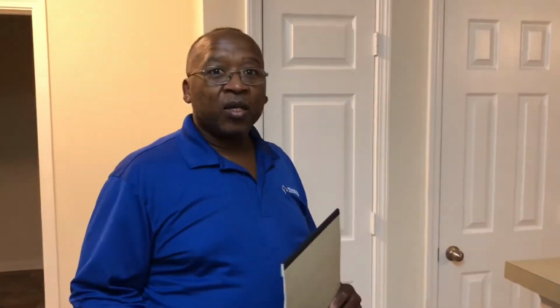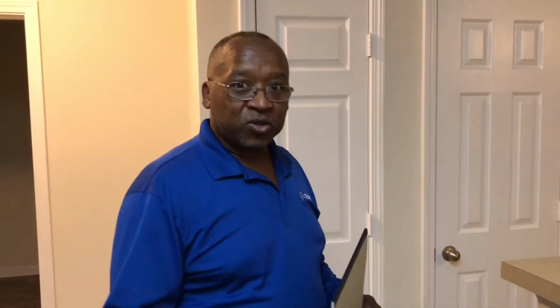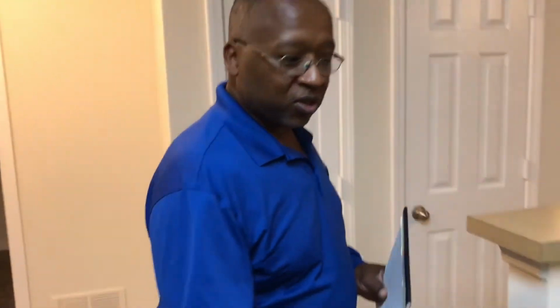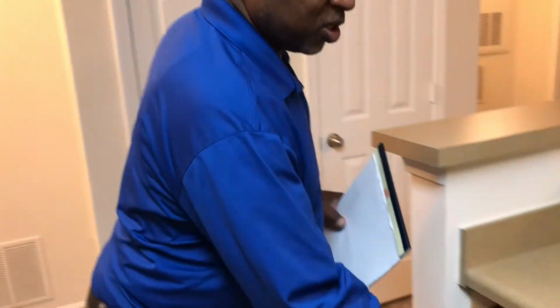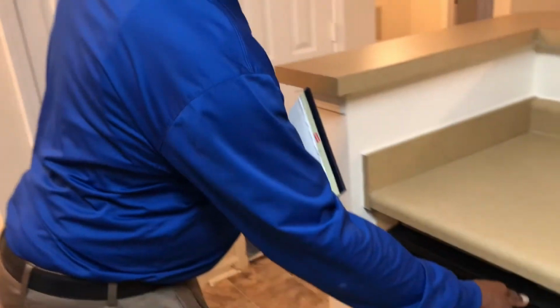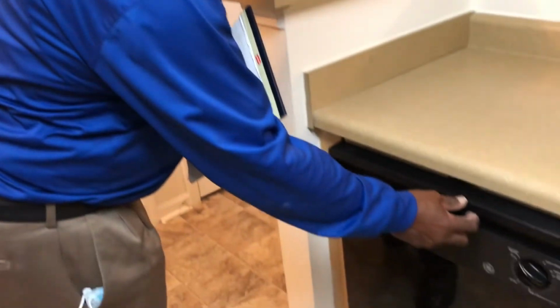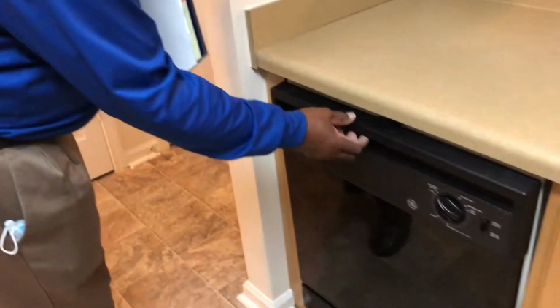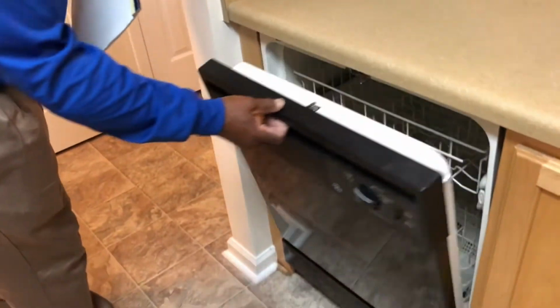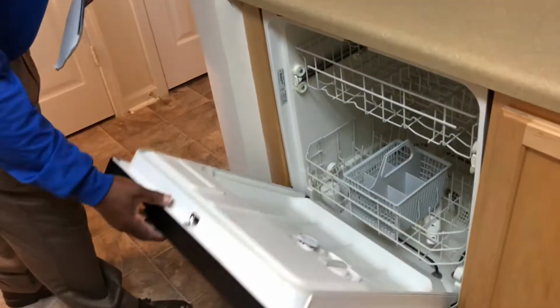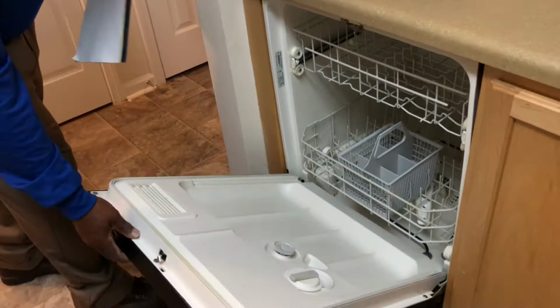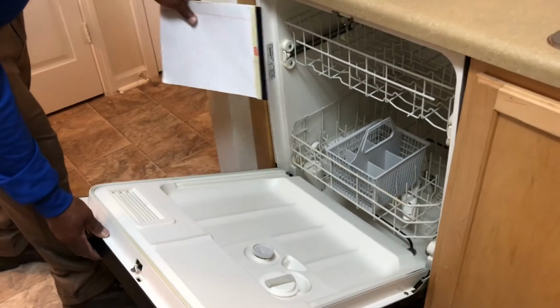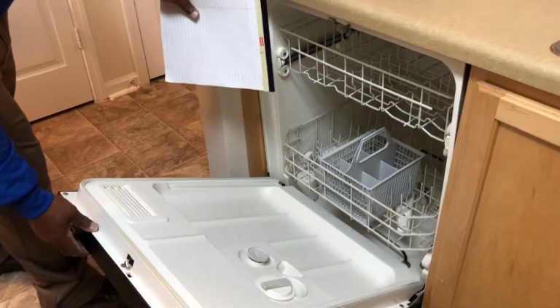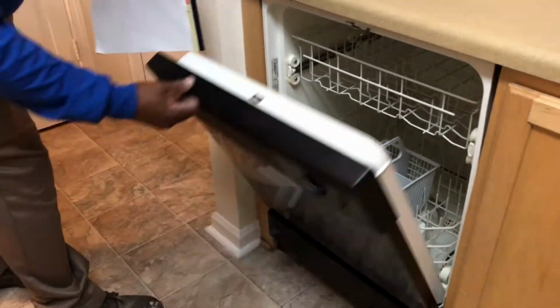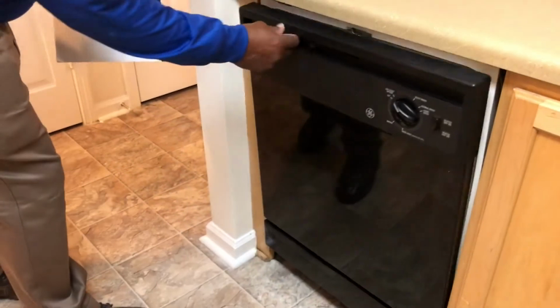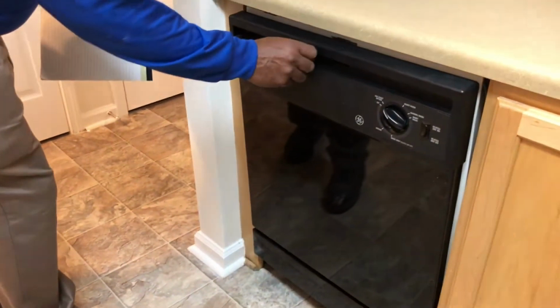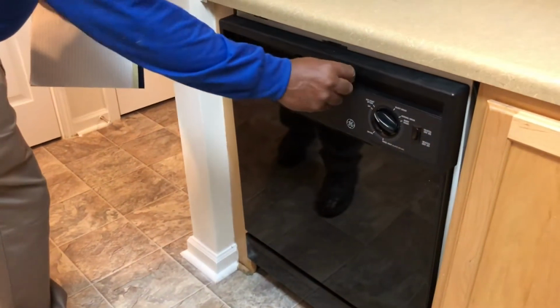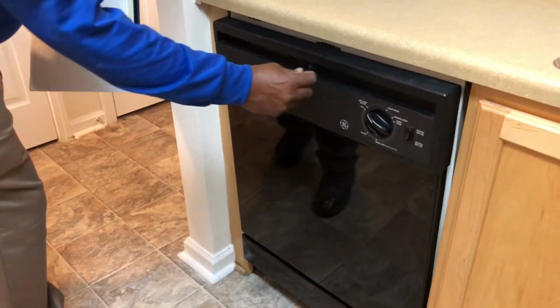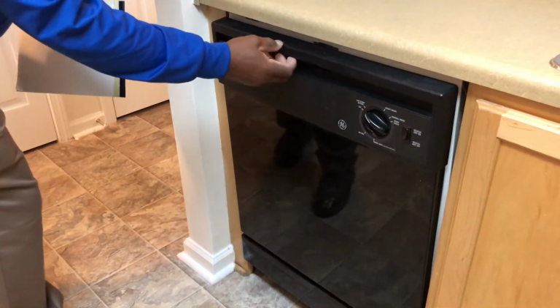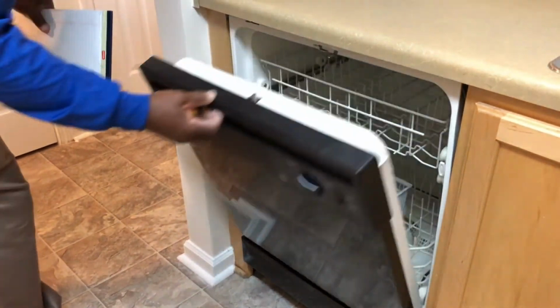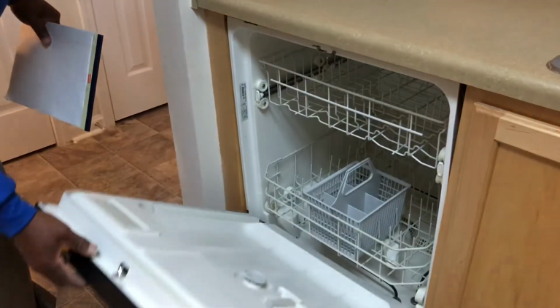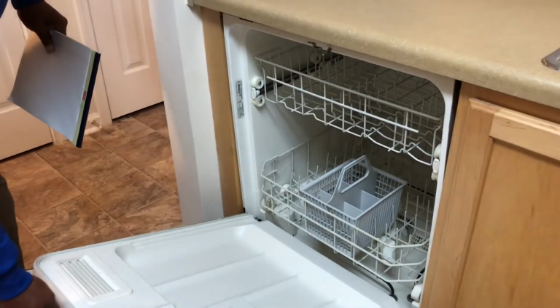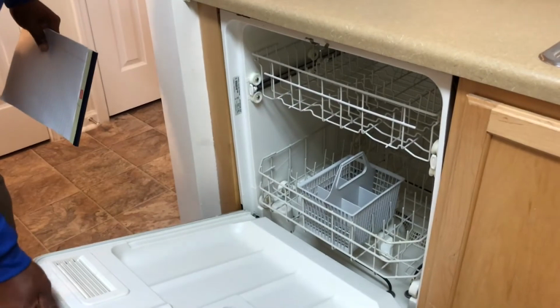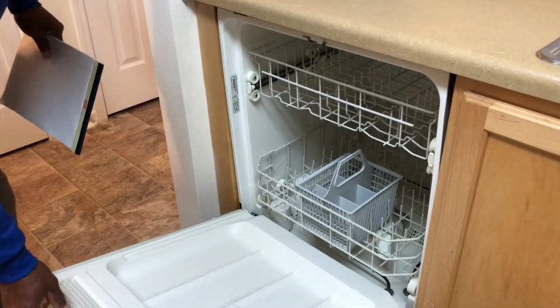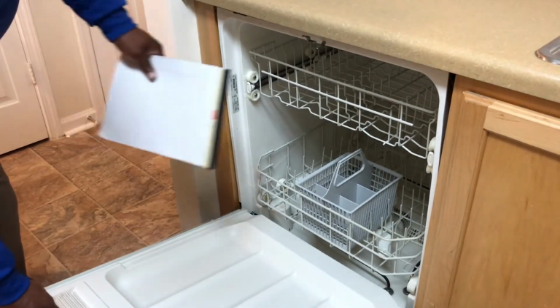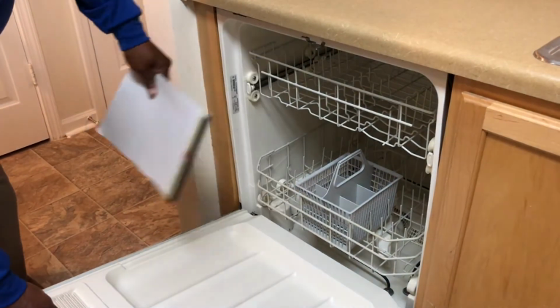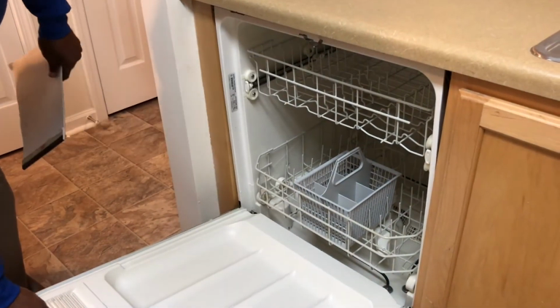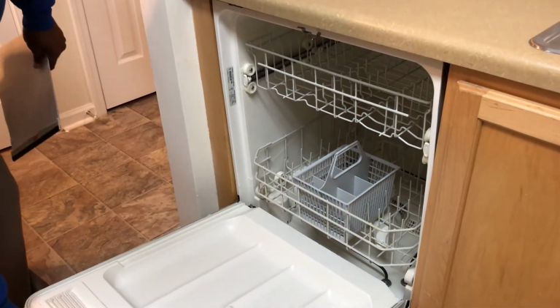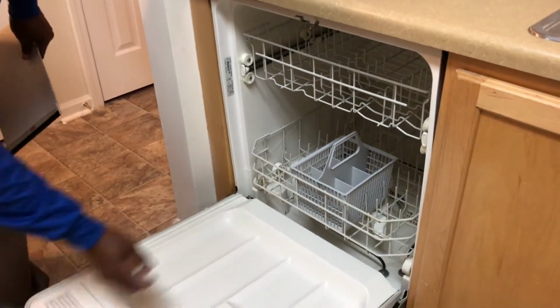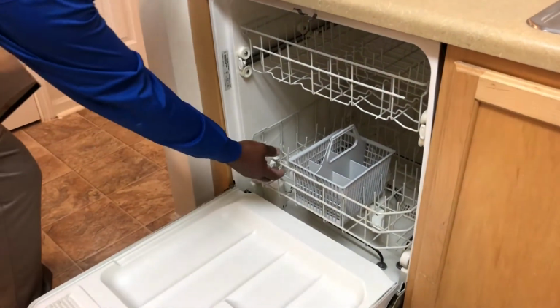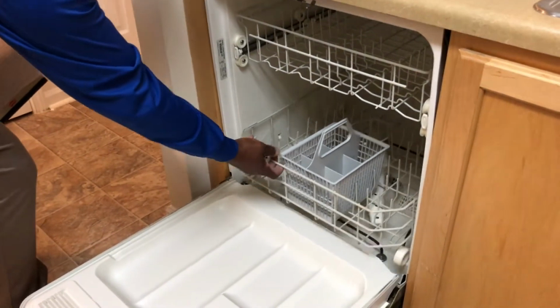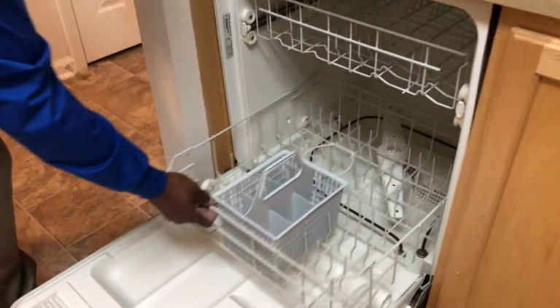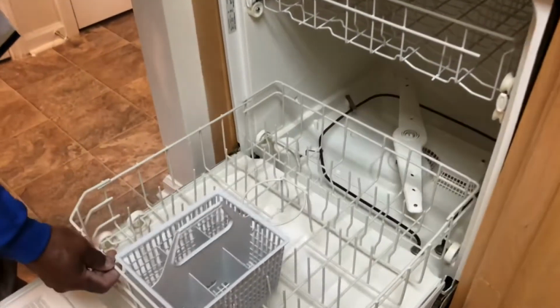Also check your dishwasher — make sure it locks and unlocks properly, and that it's clean and in good working condition.